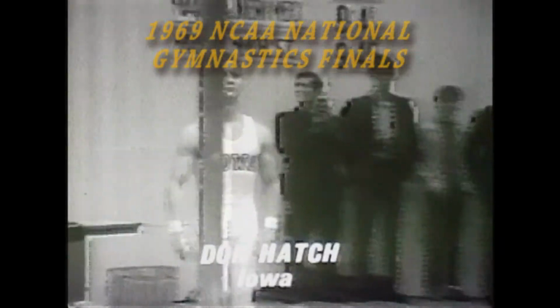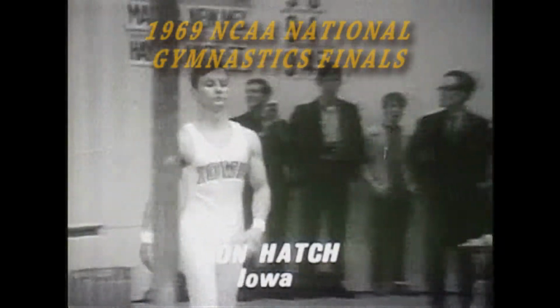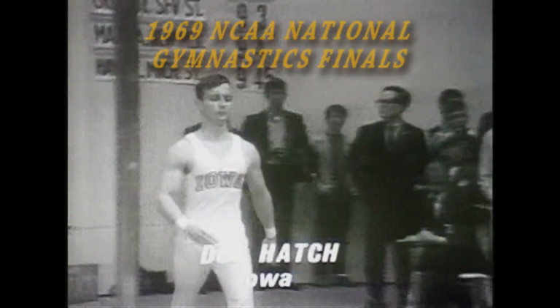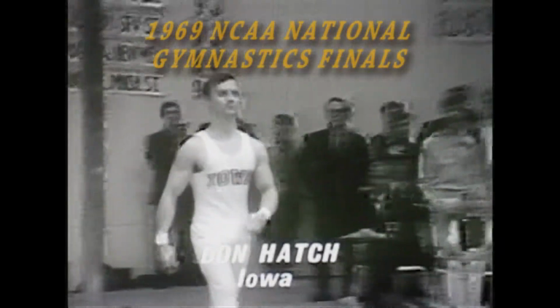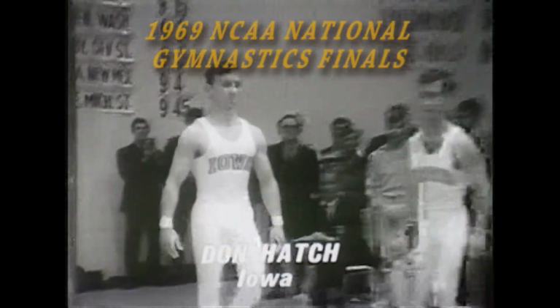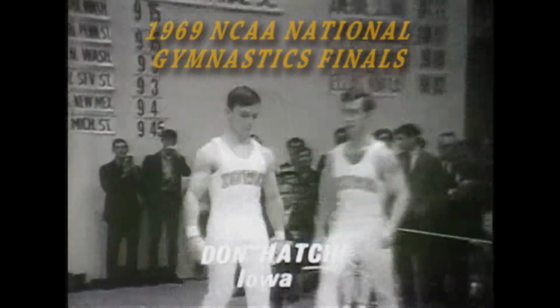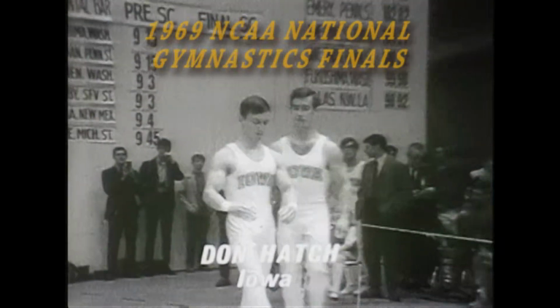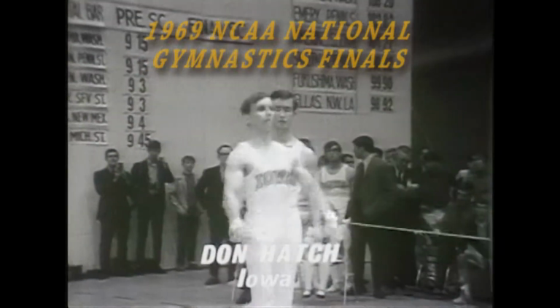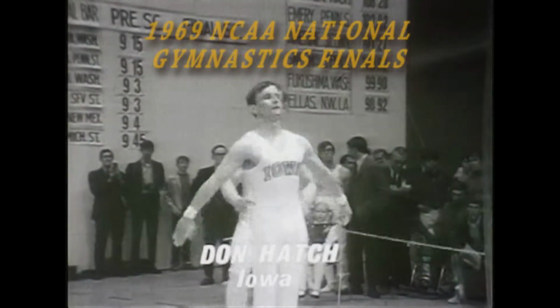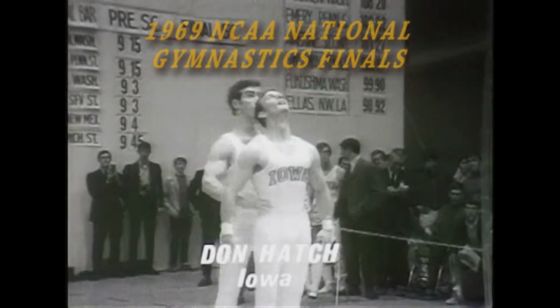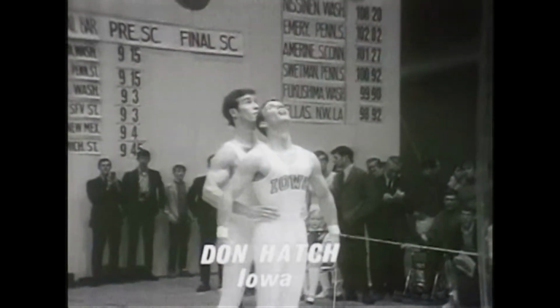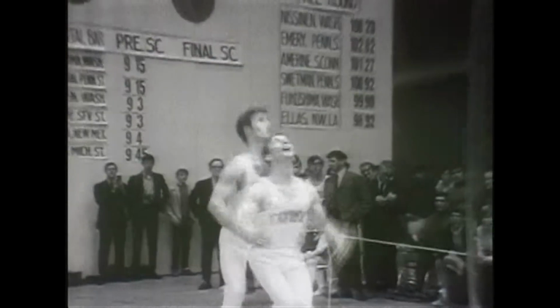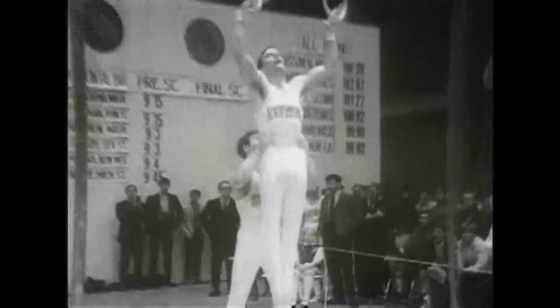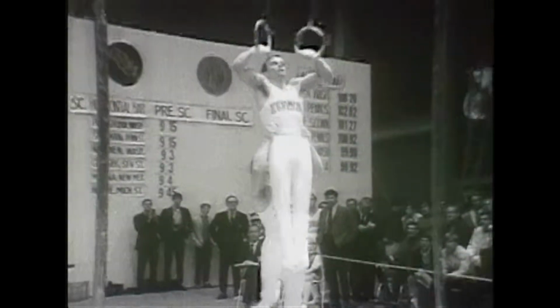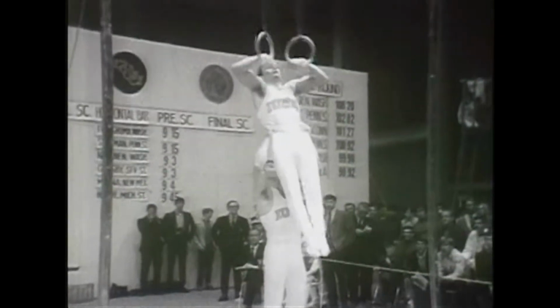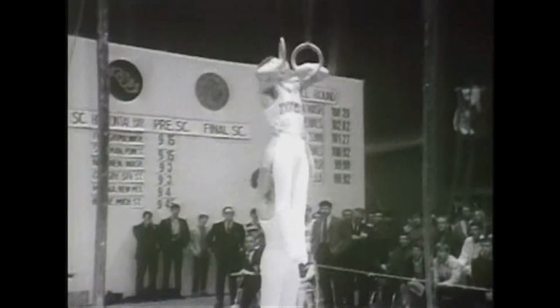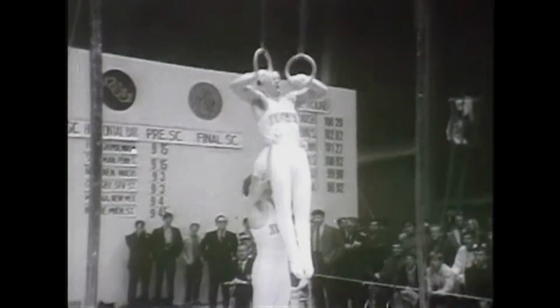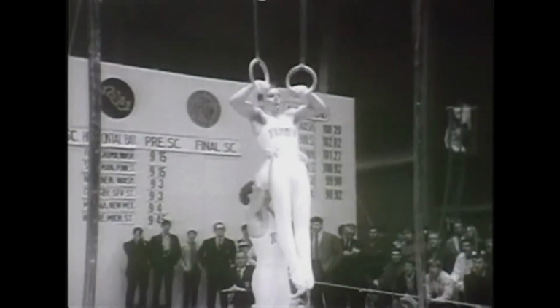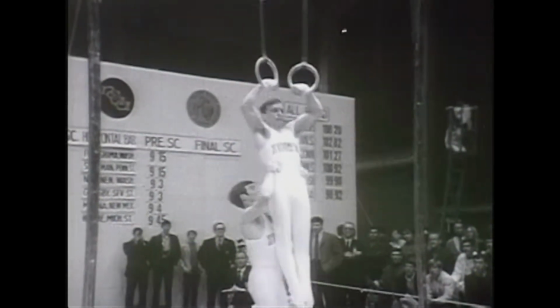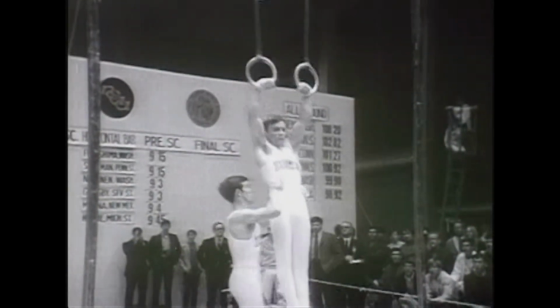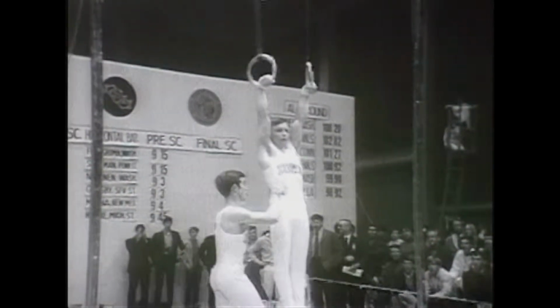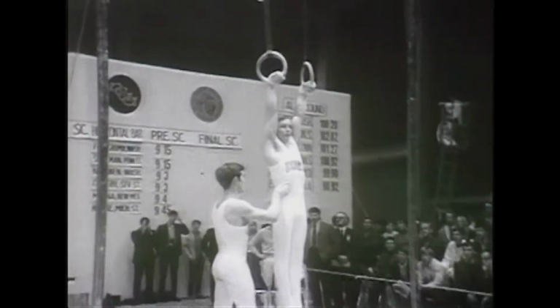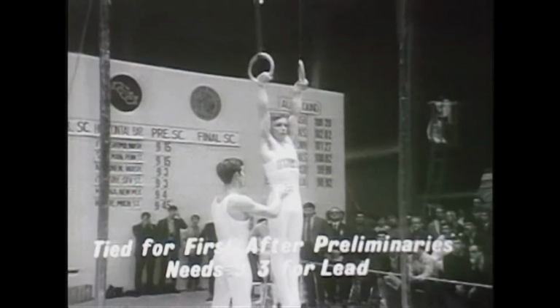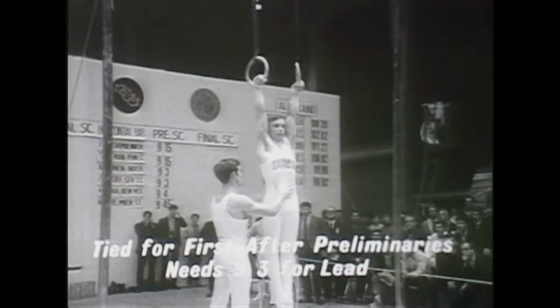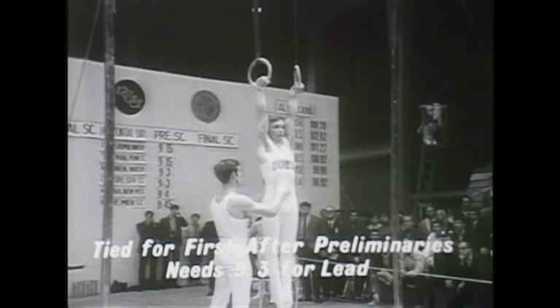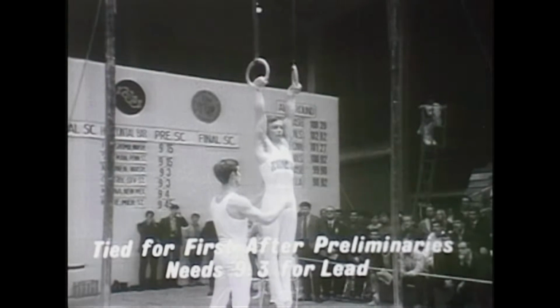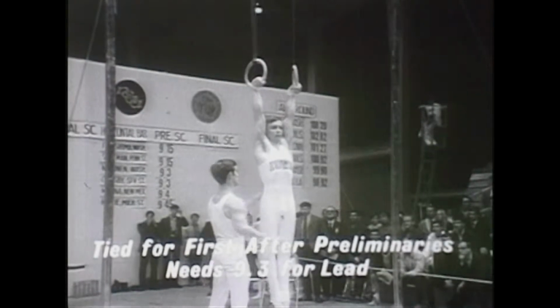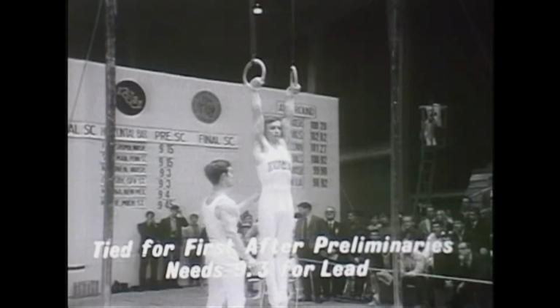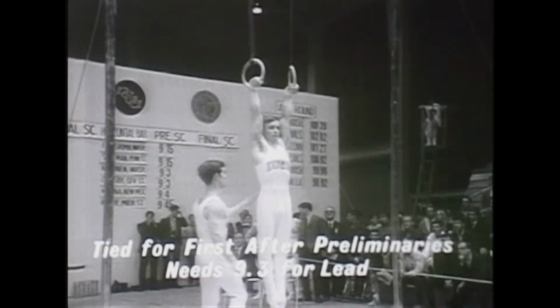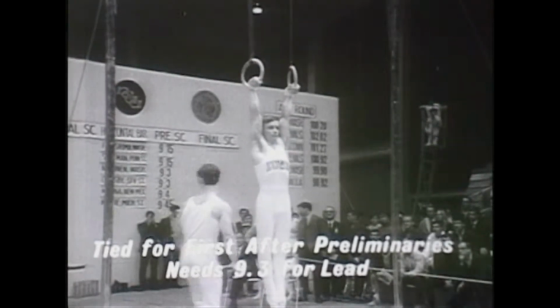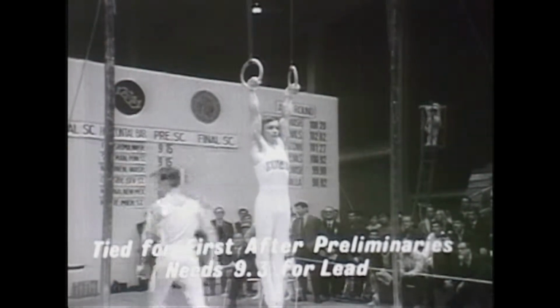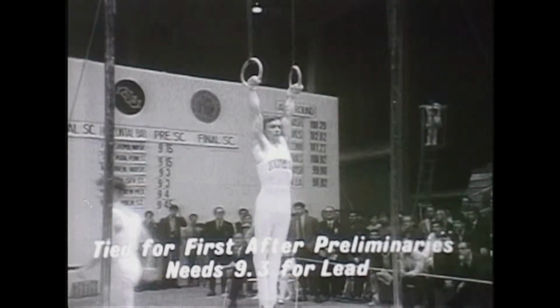This is Don Hatch, a teammate of Bob Dixon, a senior, three-time Big Ten champion in this event. He's tied for the lead after the preliminaries, and now he needs a 9.3 to take the lead.